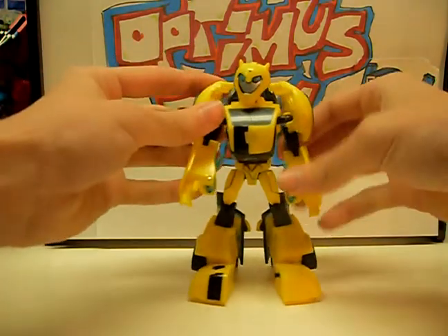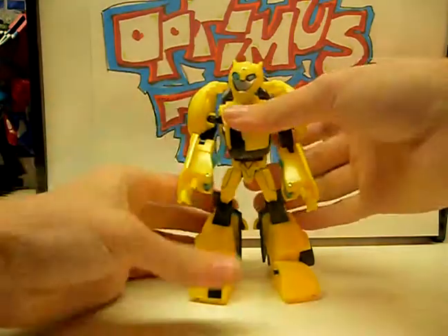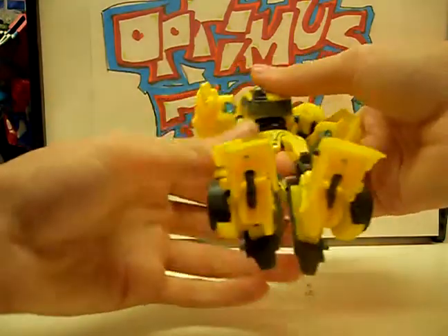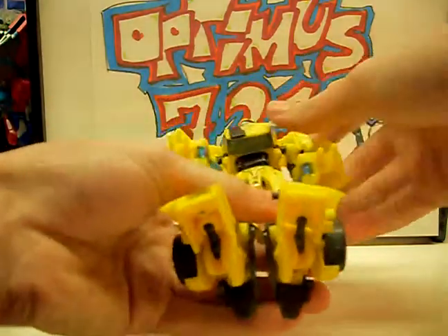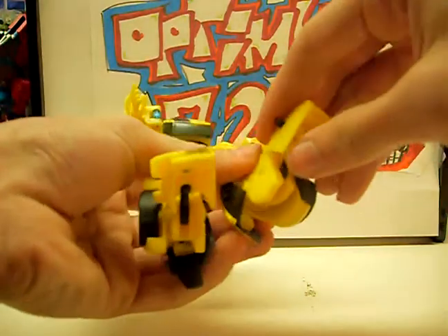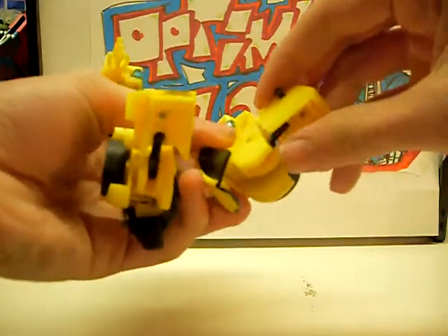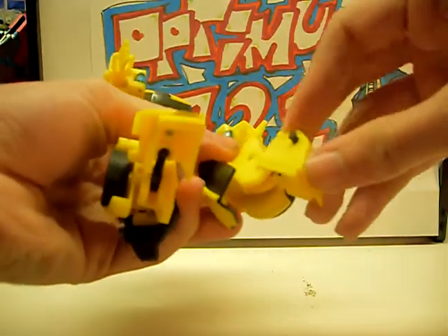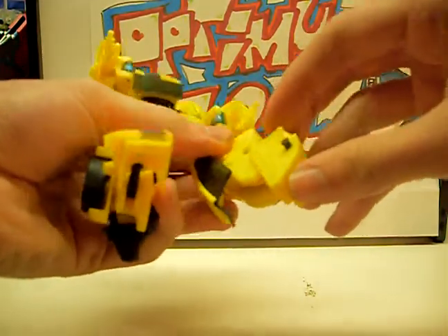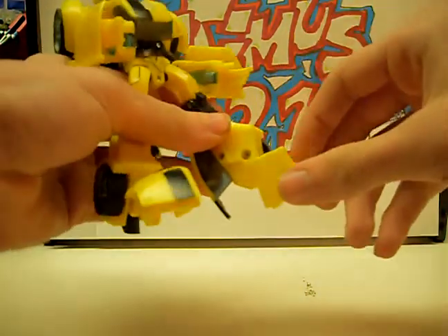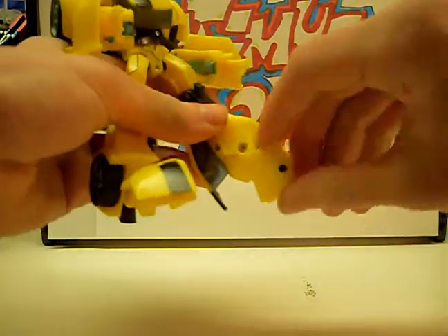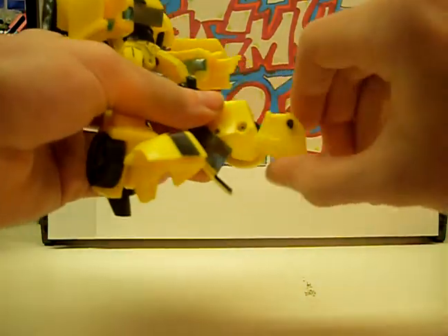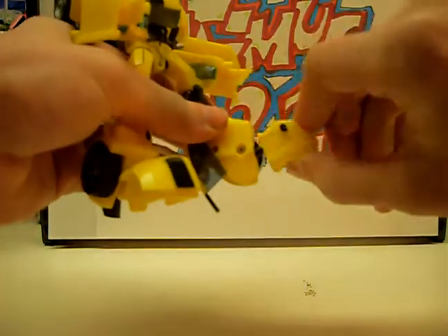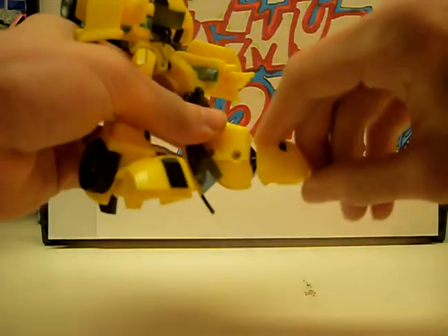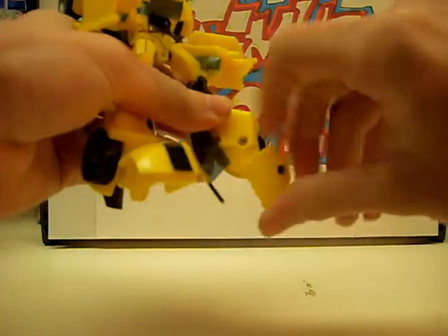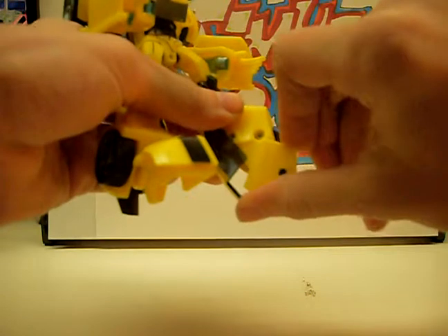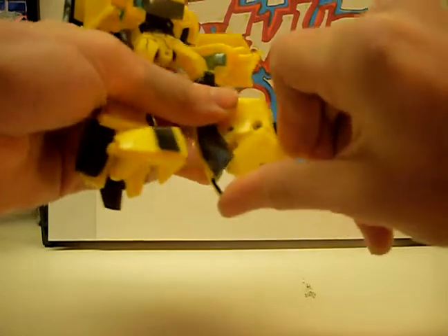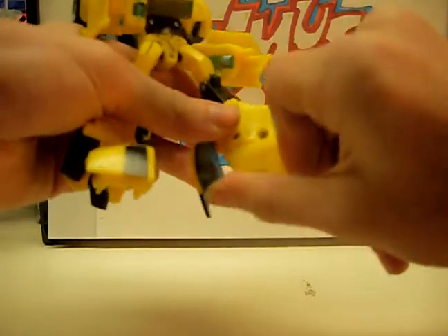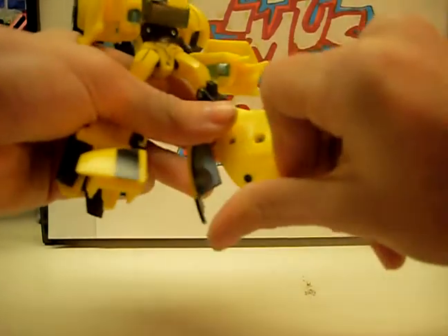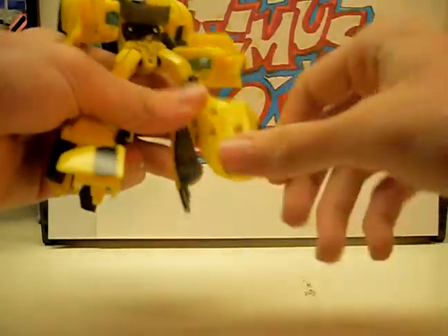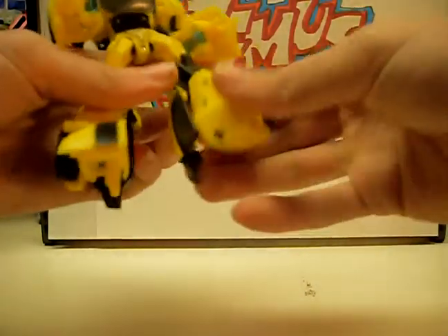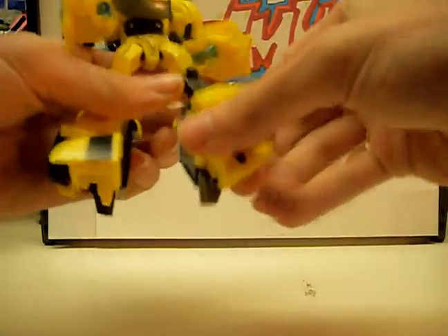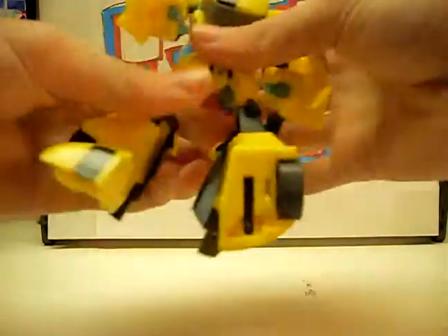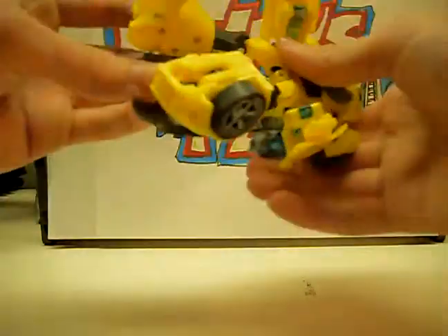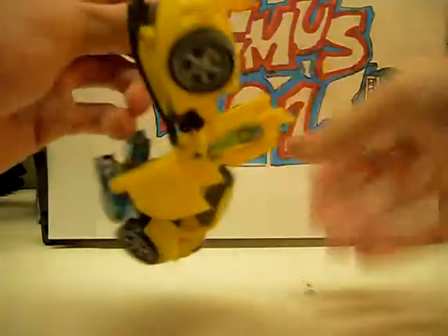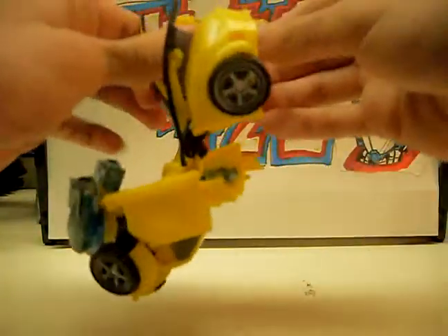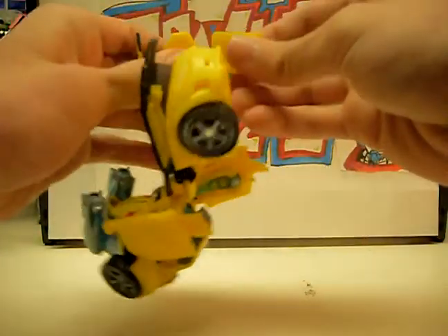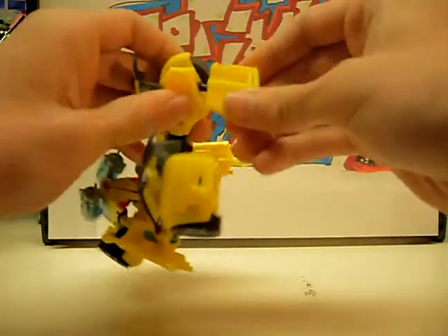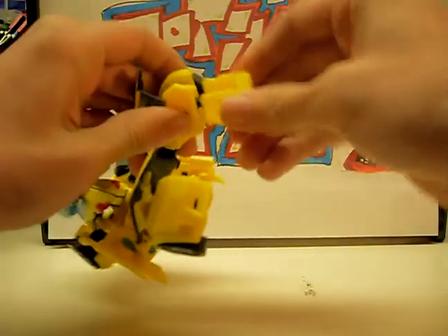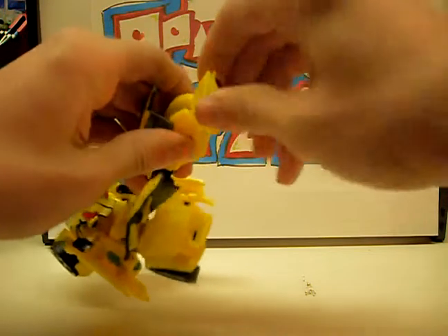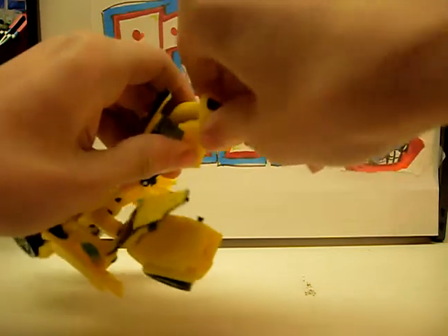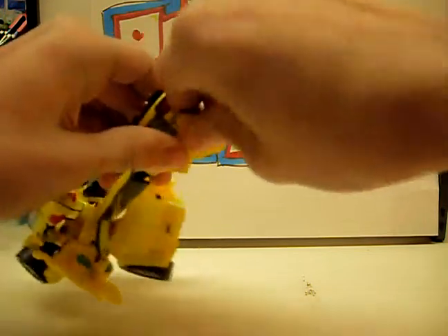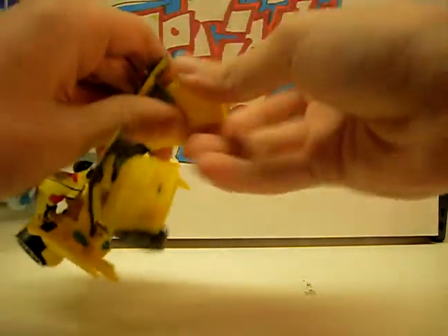Start off by flipping his toes like this, down and around, and this one down and around.